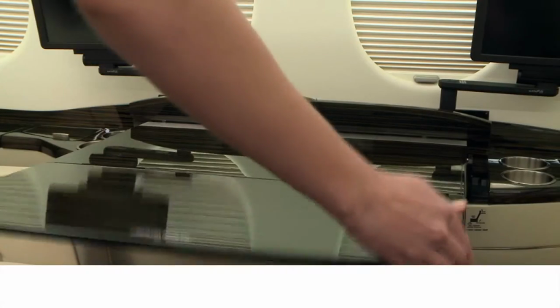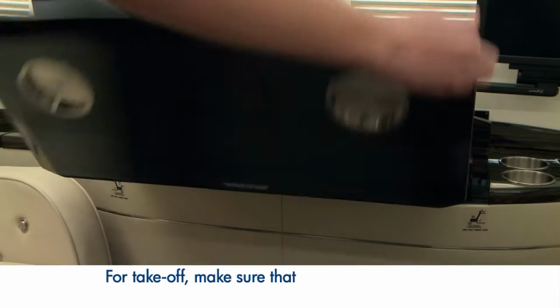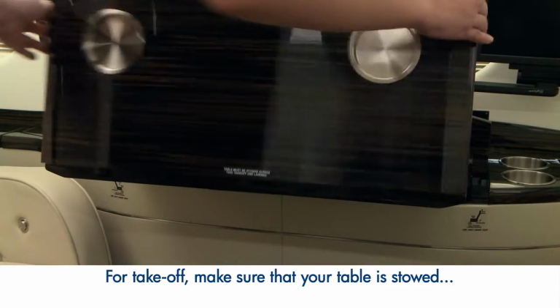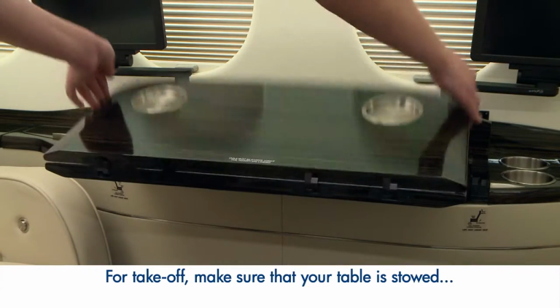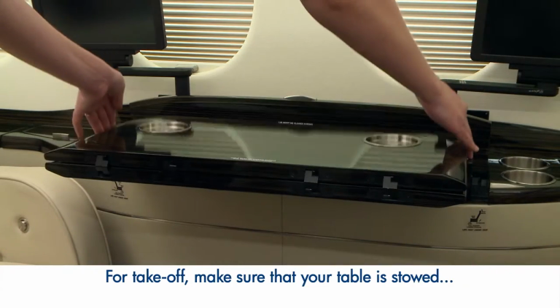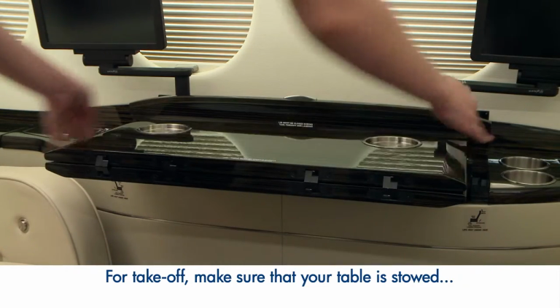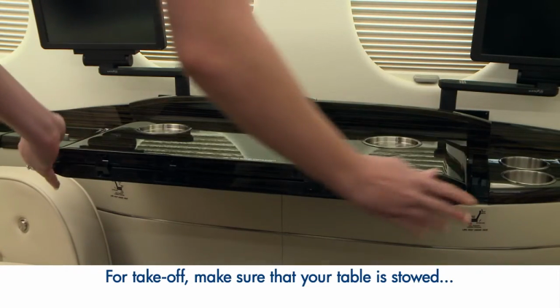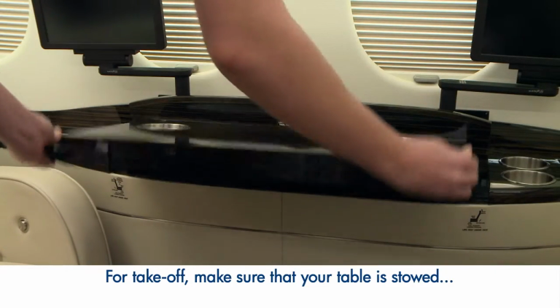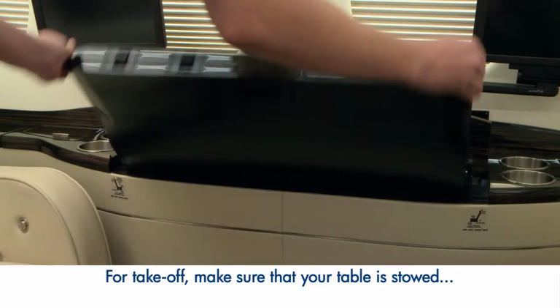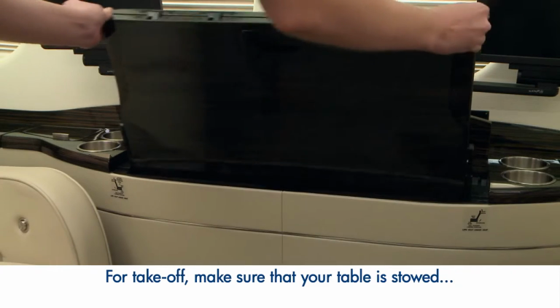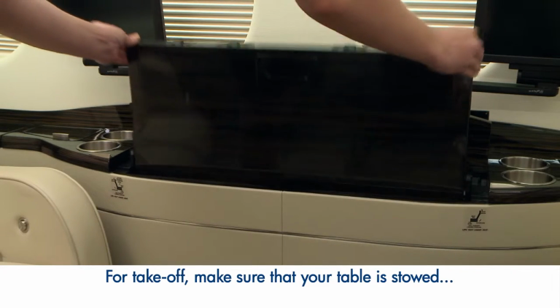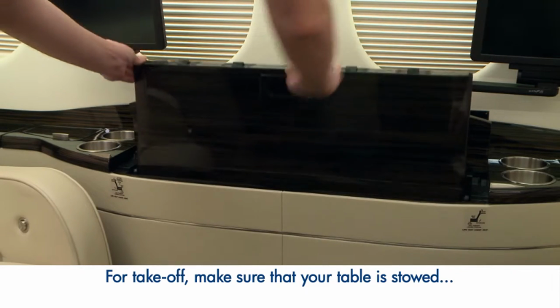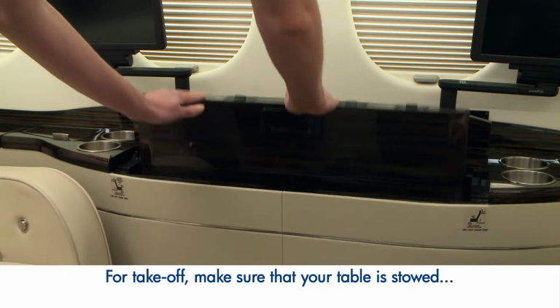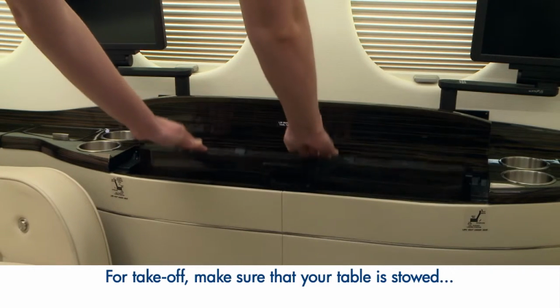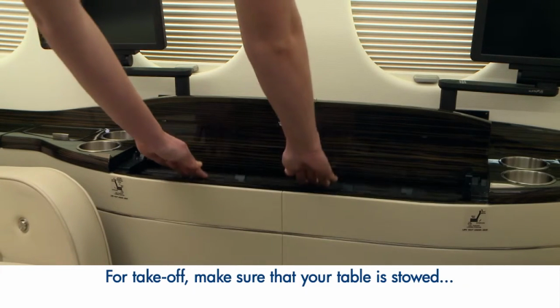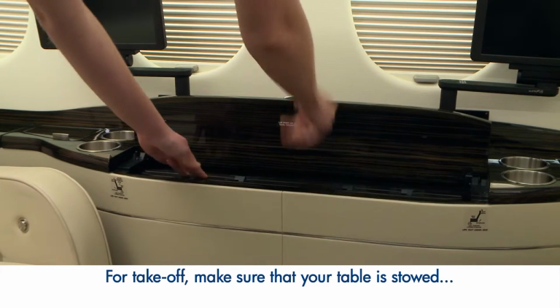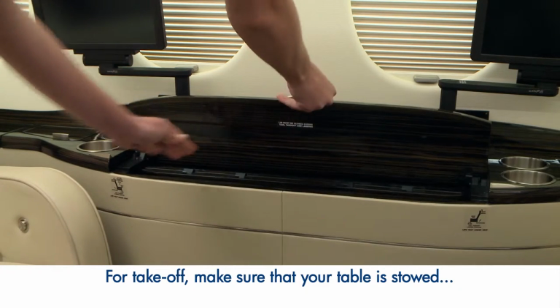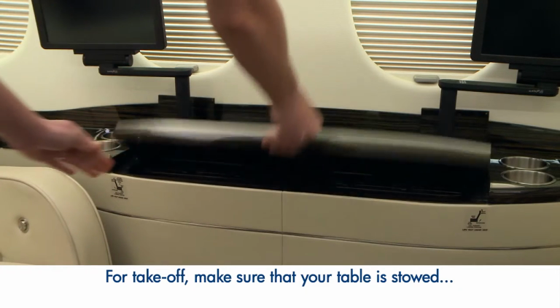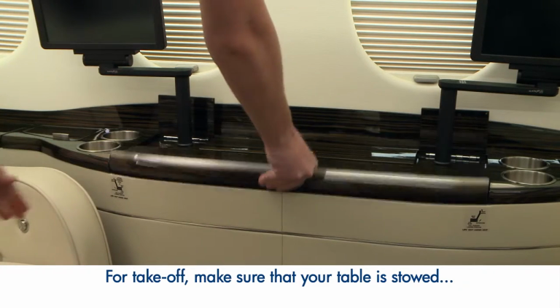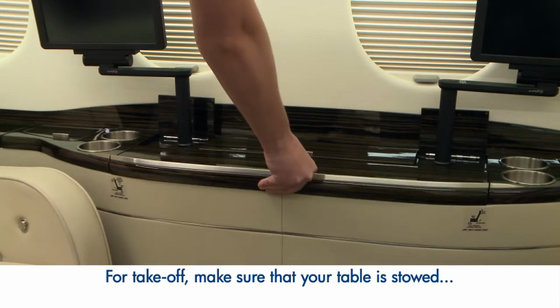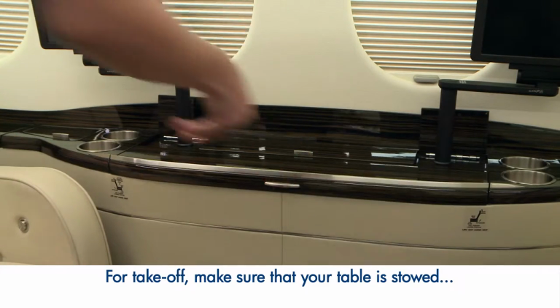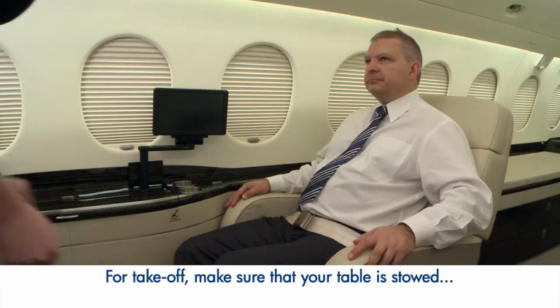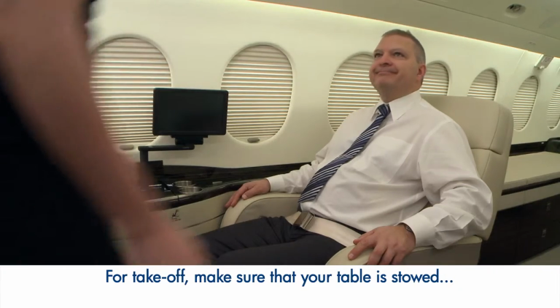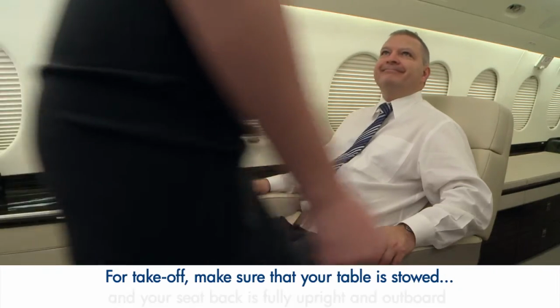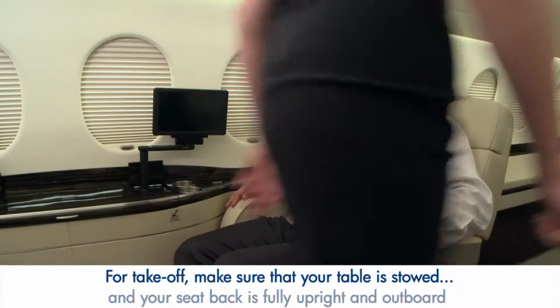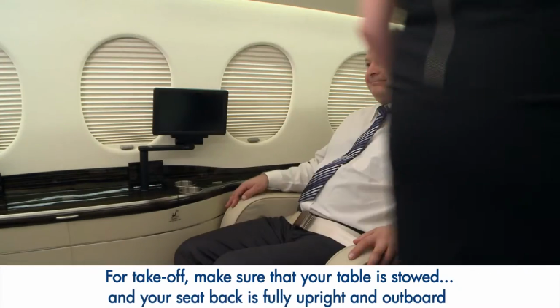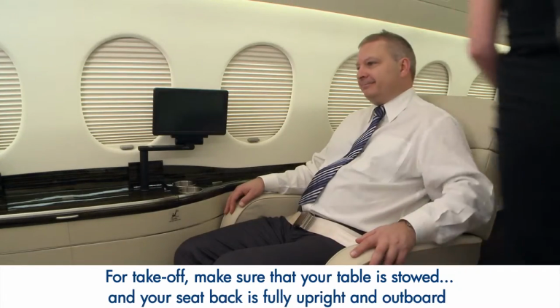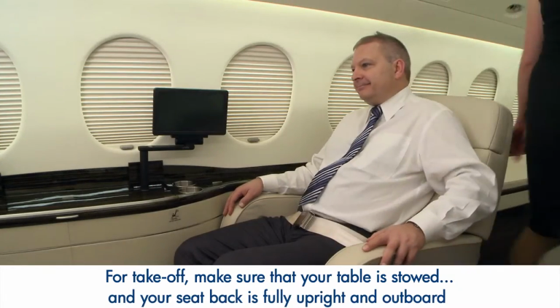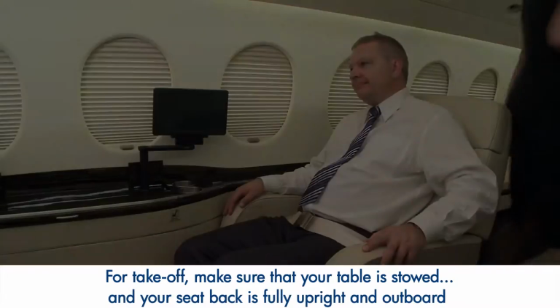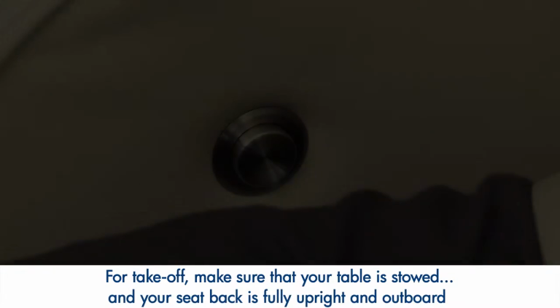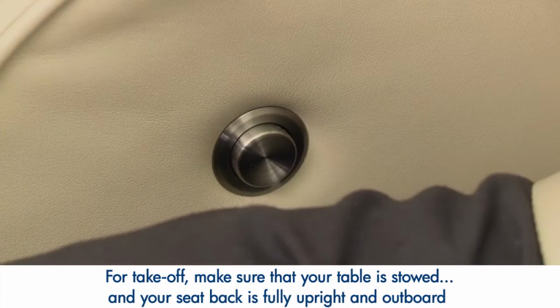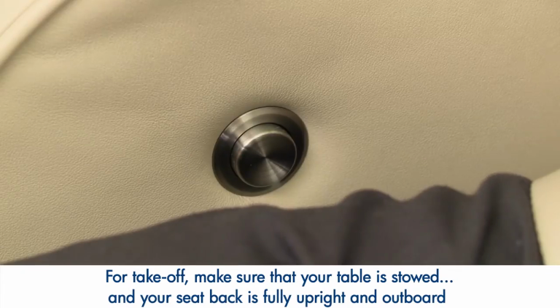For takeoff, please also make sure your table is stowed and your seatback is fully upright and outboard.